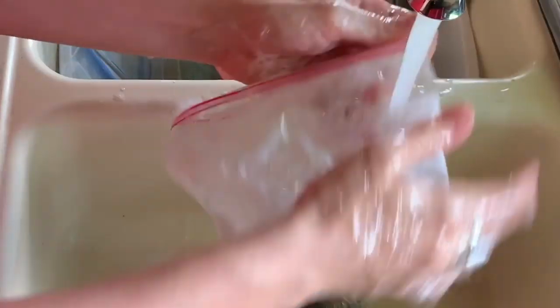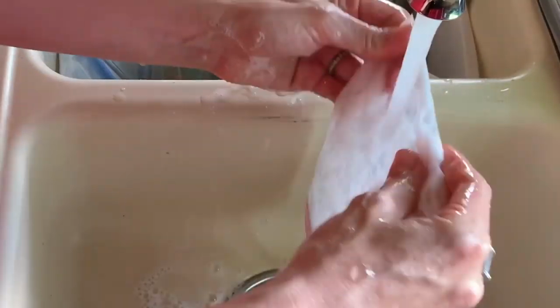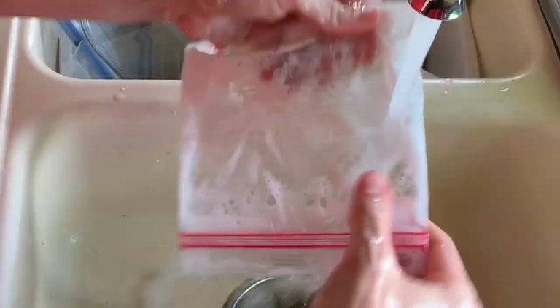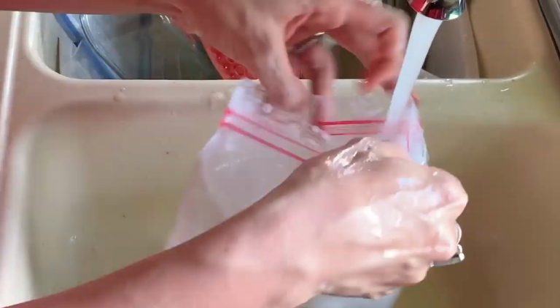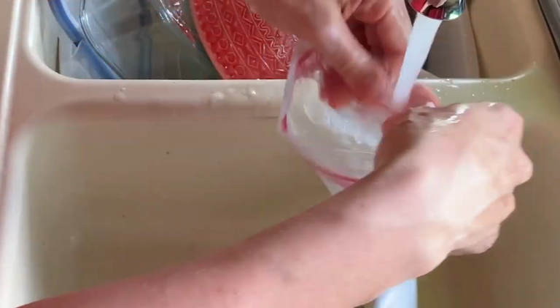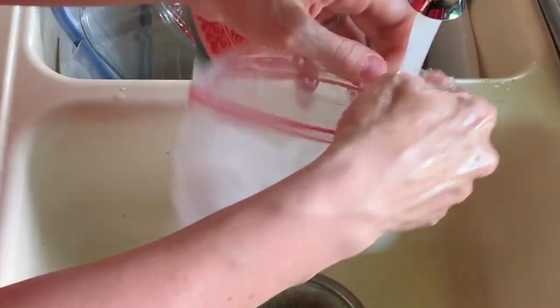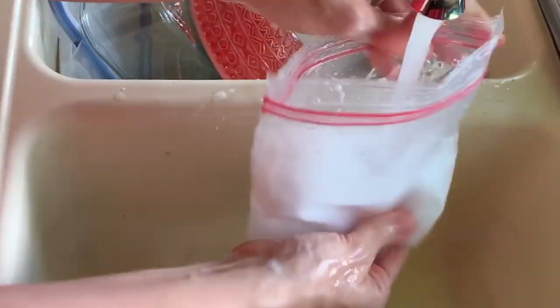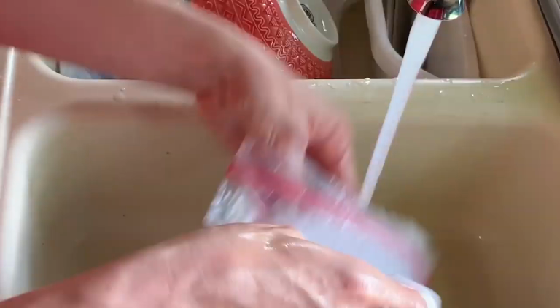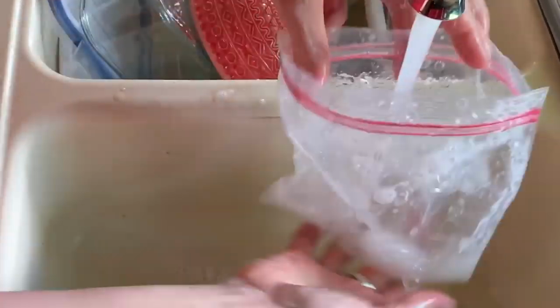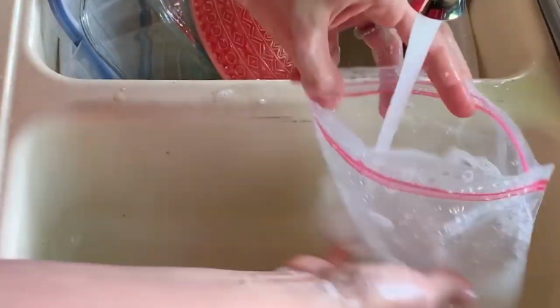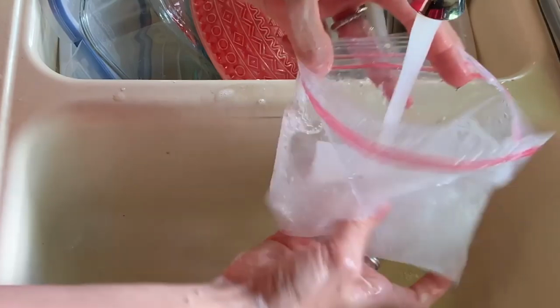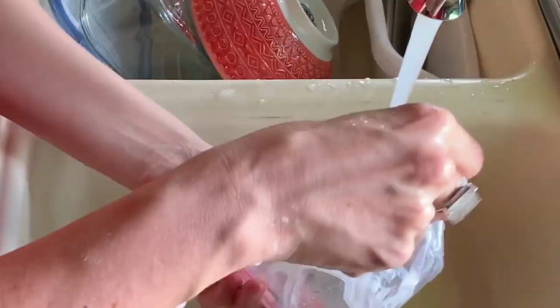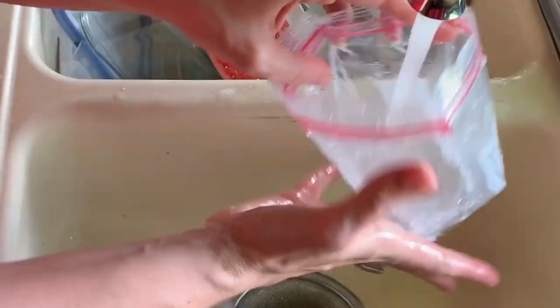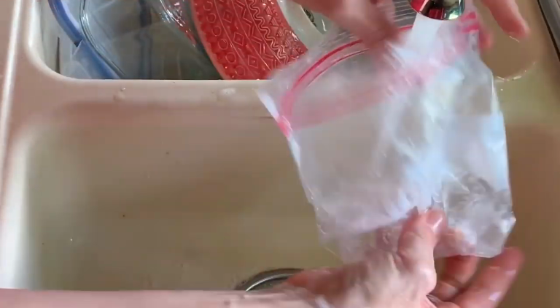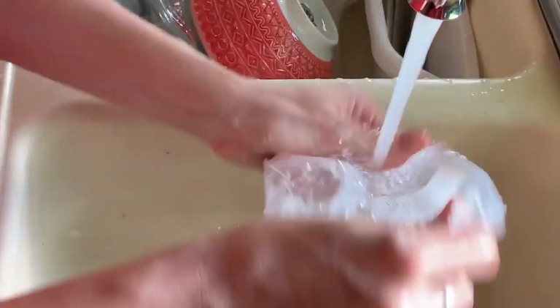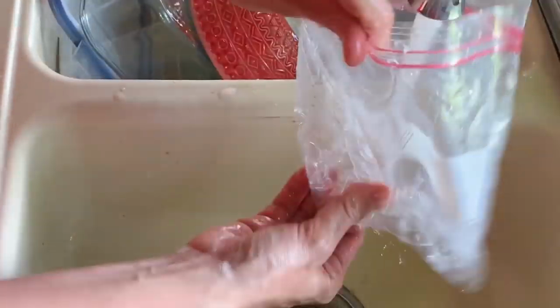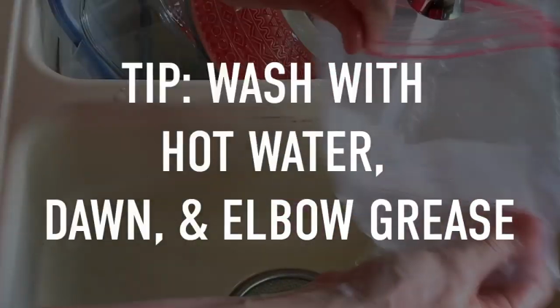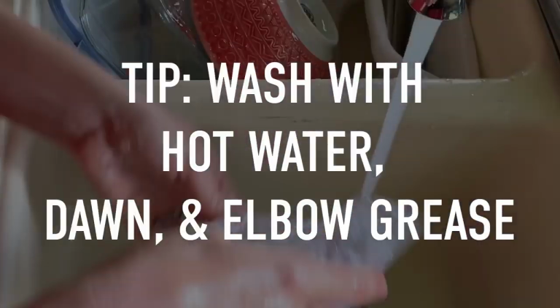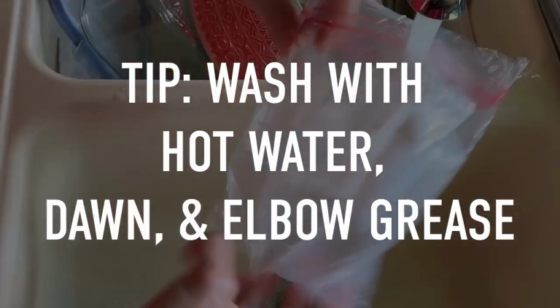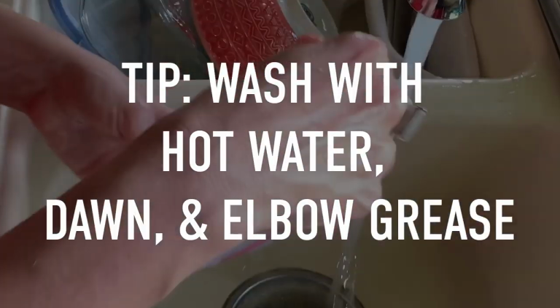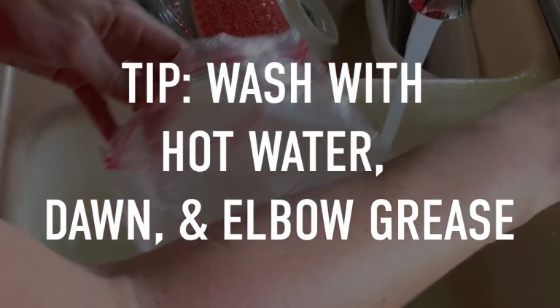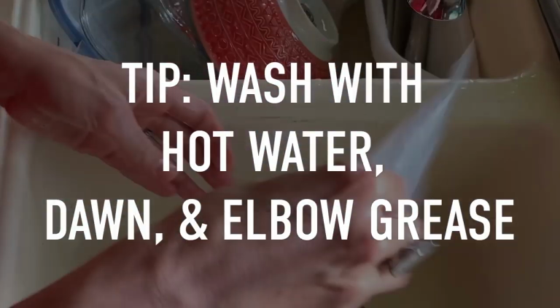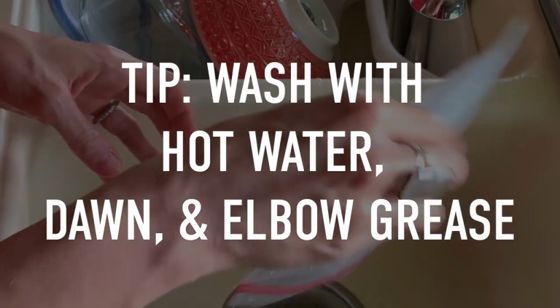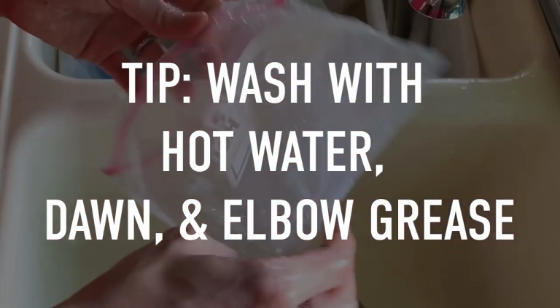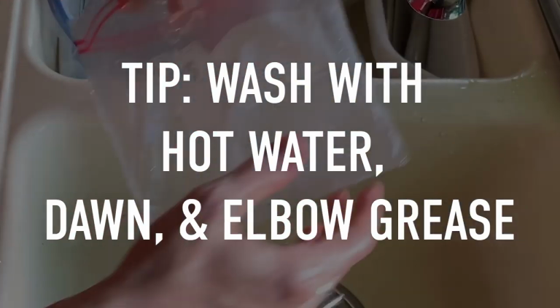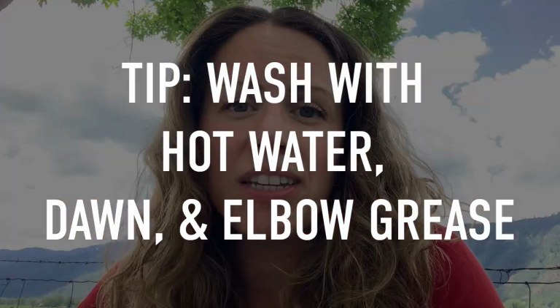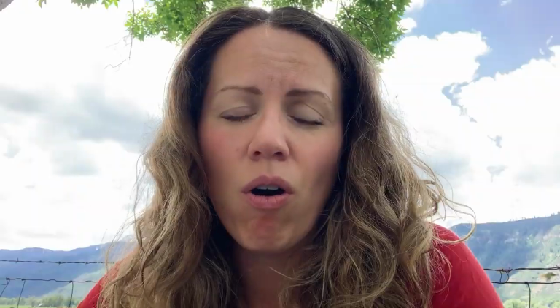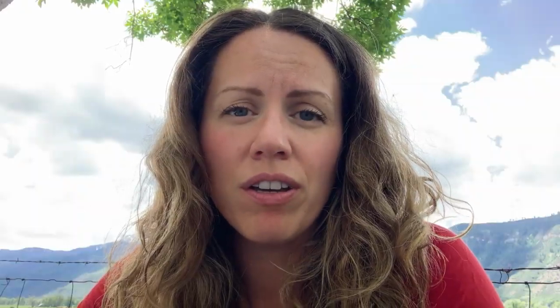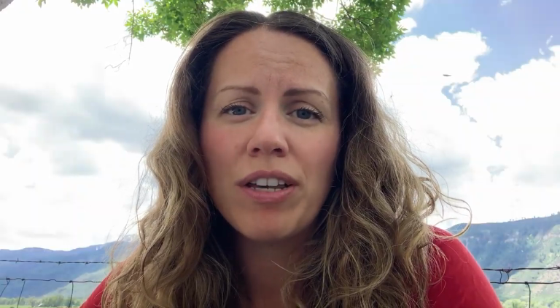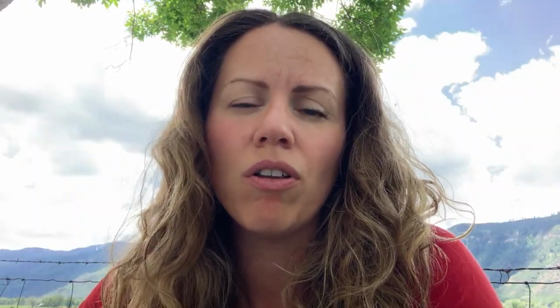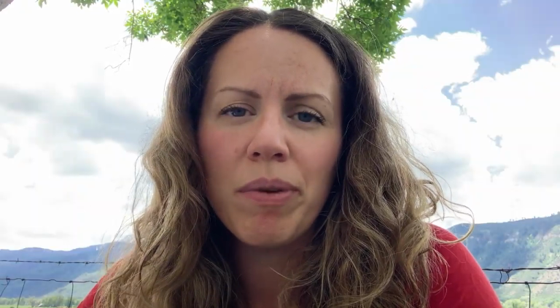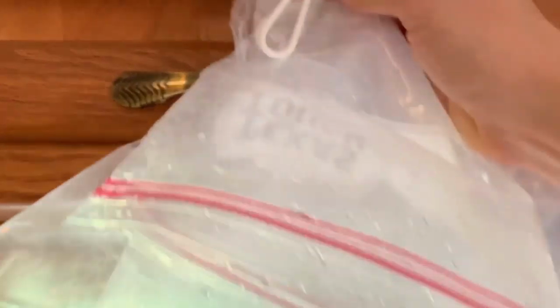Basically, I use these Ziploc bags until they have holes in them or so much oil that I can't clean them. I always wash them with hot water and Dawn — that seems to get out all of the residue, along with some elbow grease.